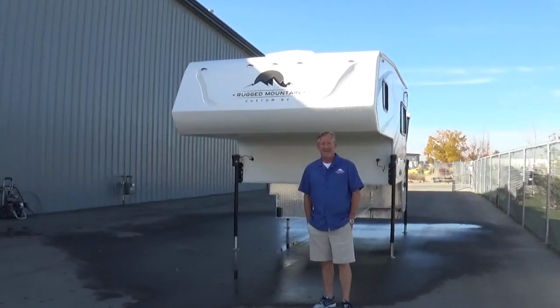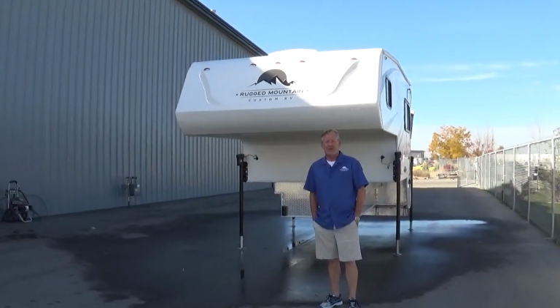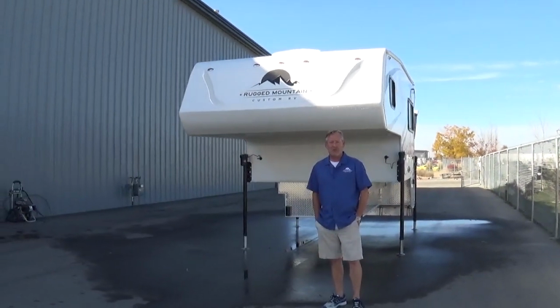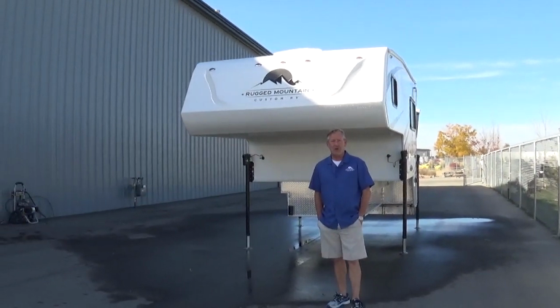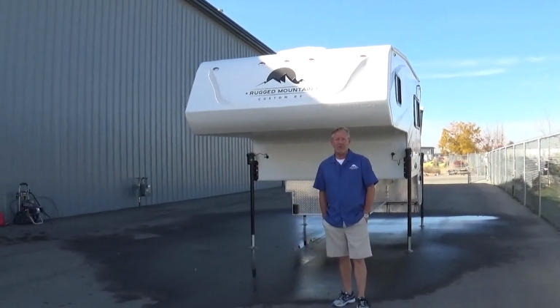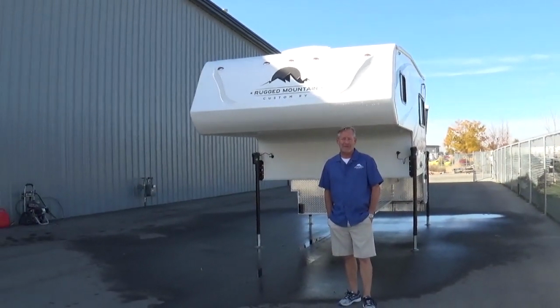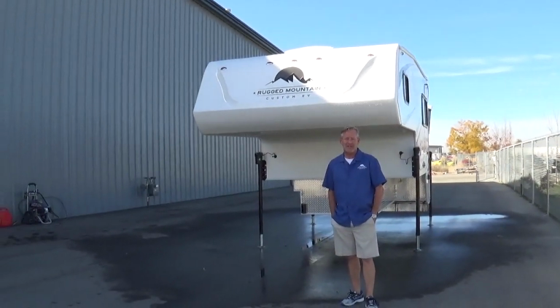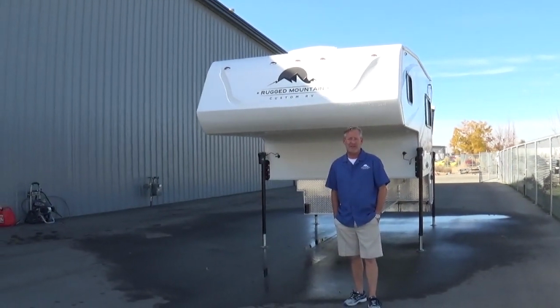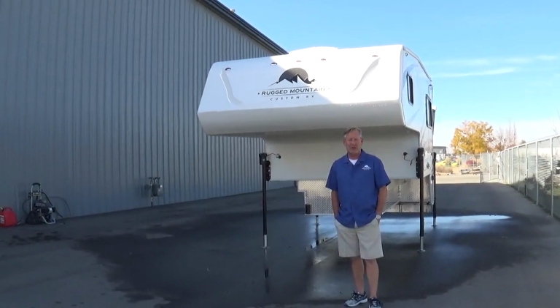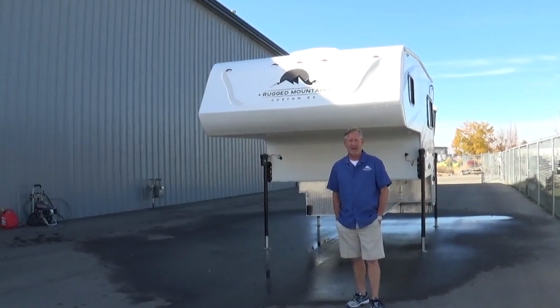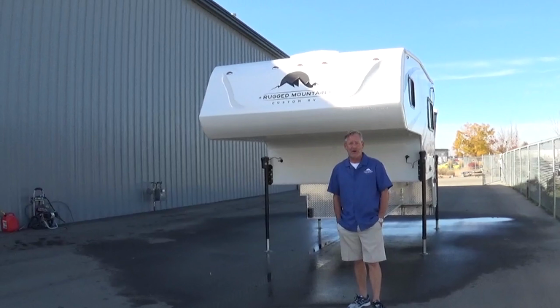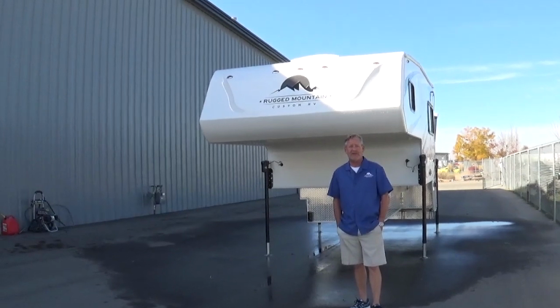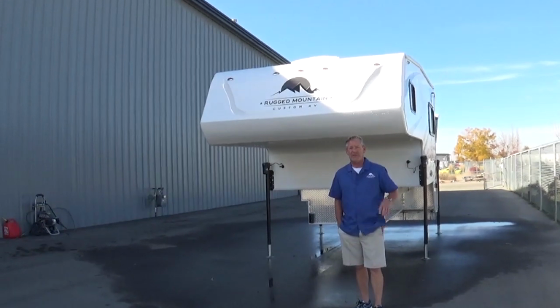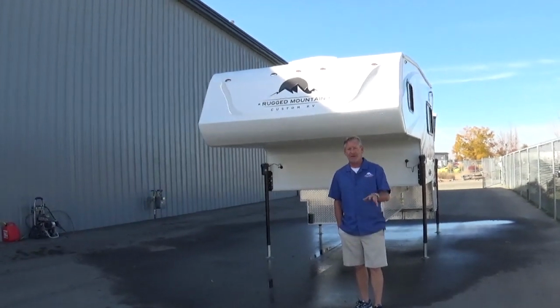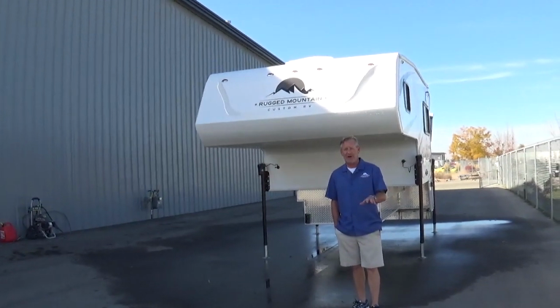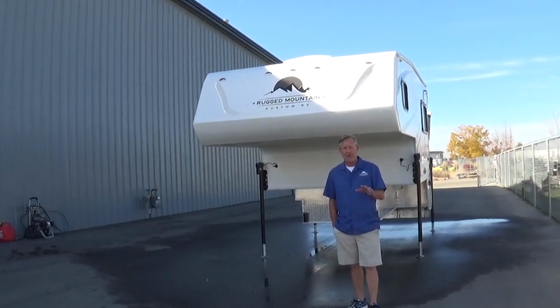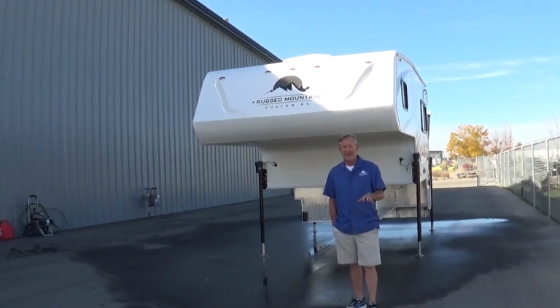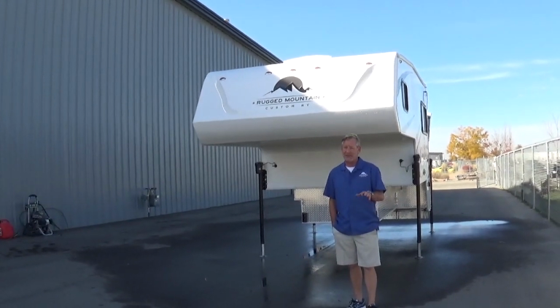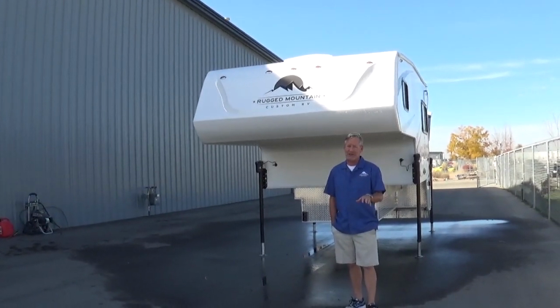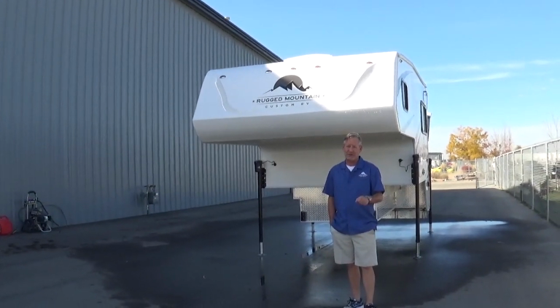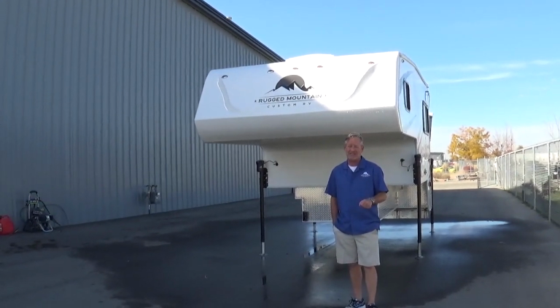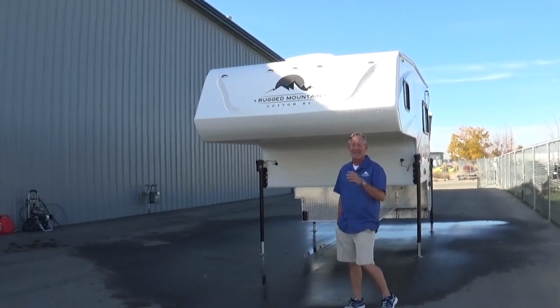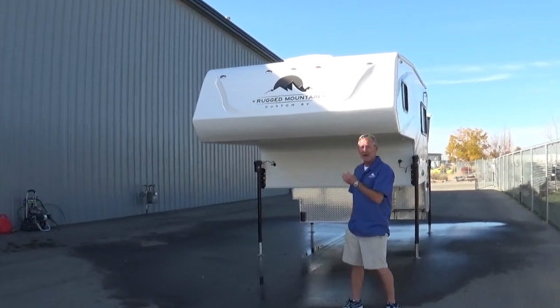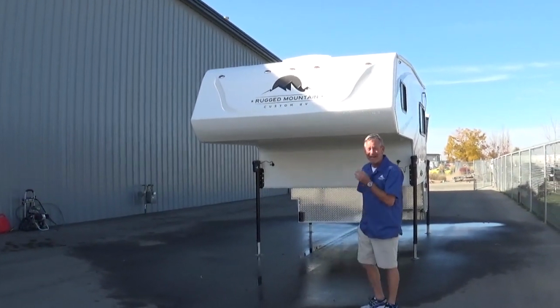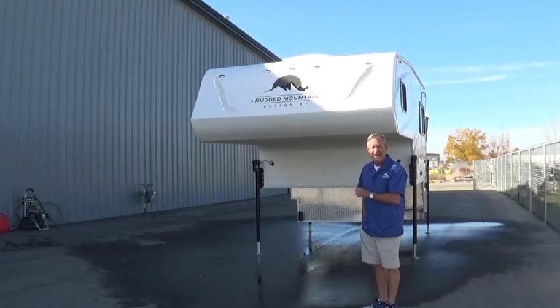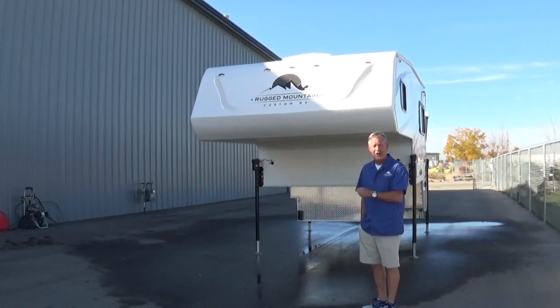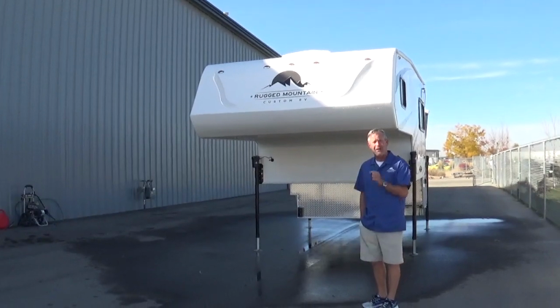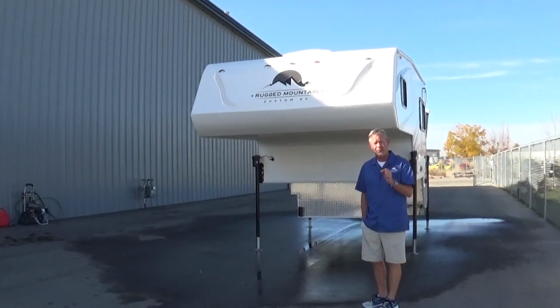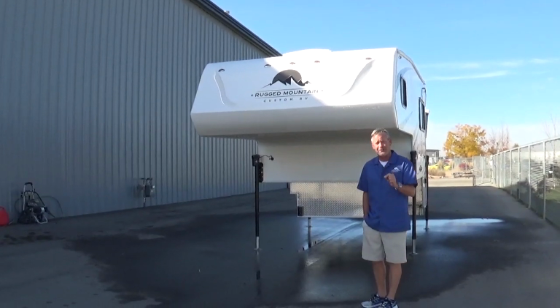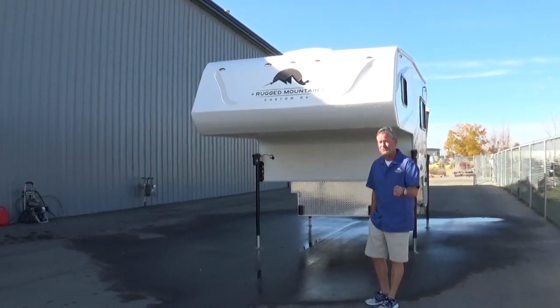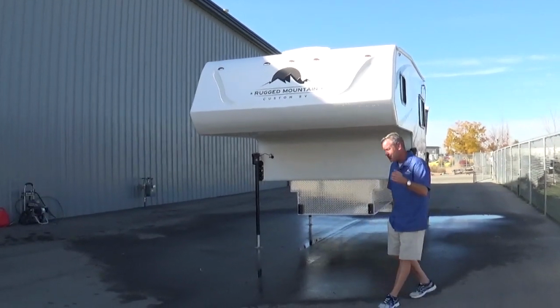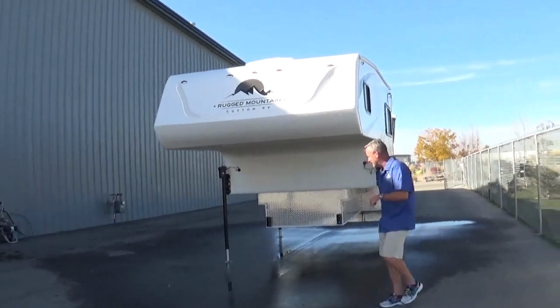Hi folks, Will Stone with Rugged Mountain Custom RV here in Caldwell, Idaho, and with the very long-awaited — we thank you guys for your patience — Granite 9RL Rear Lounge. Let's show it to you.